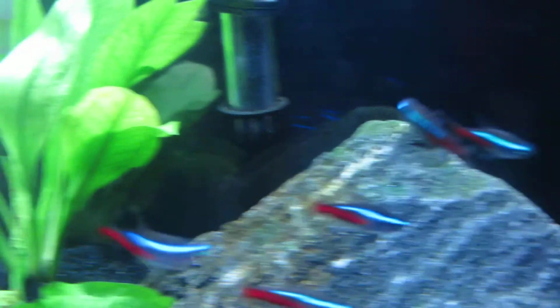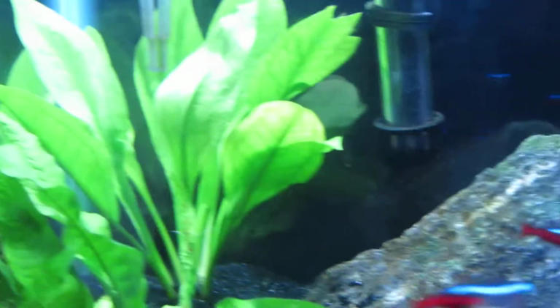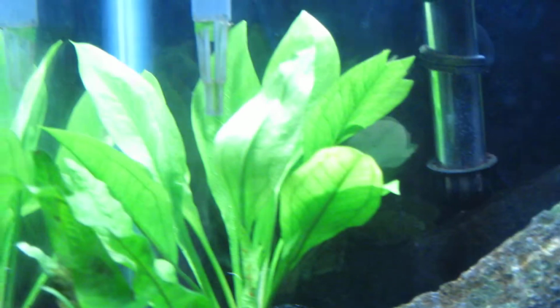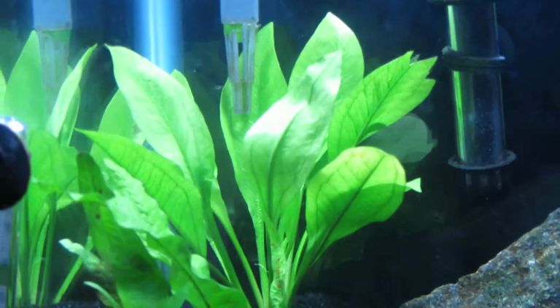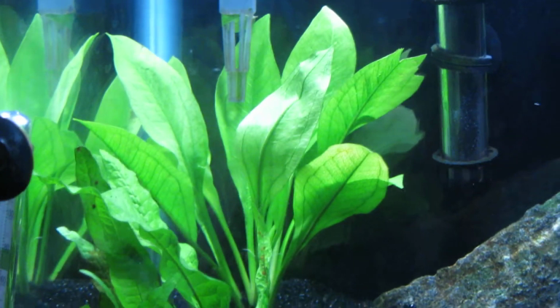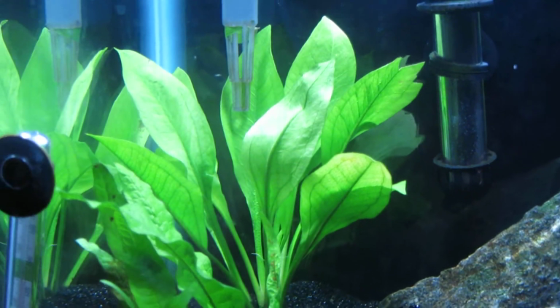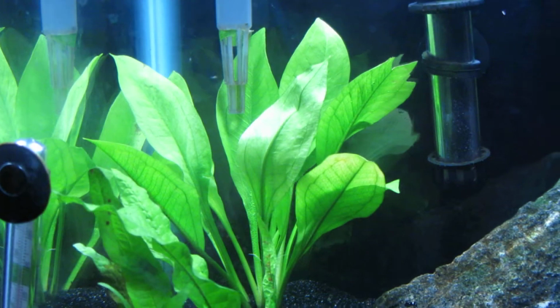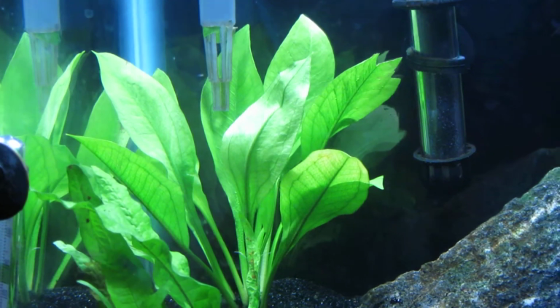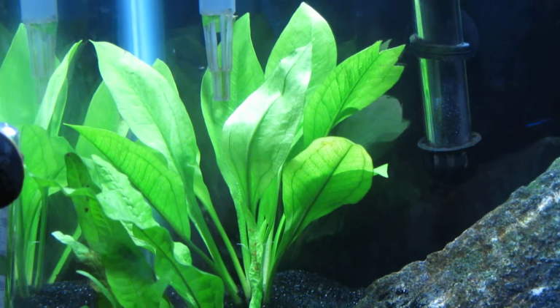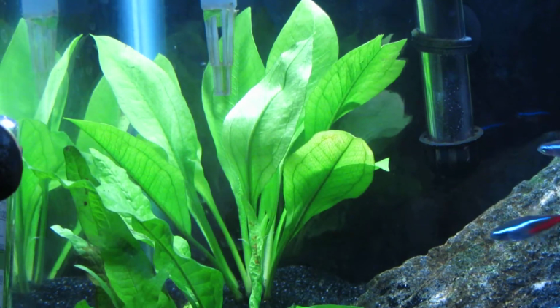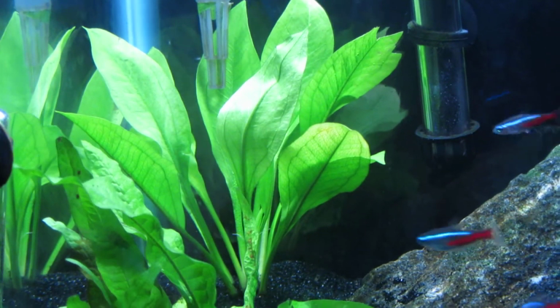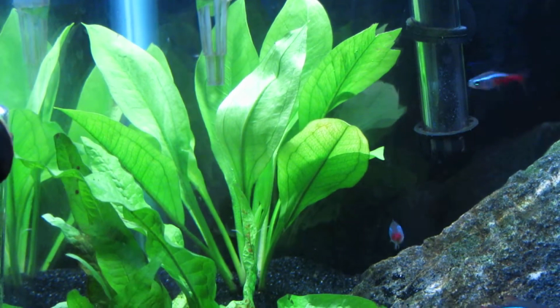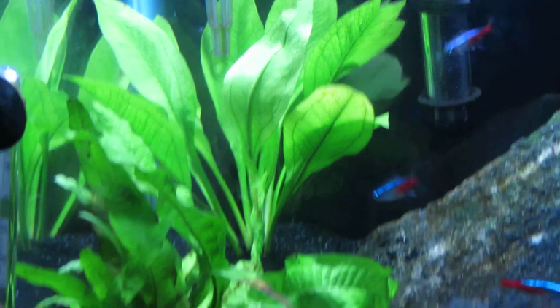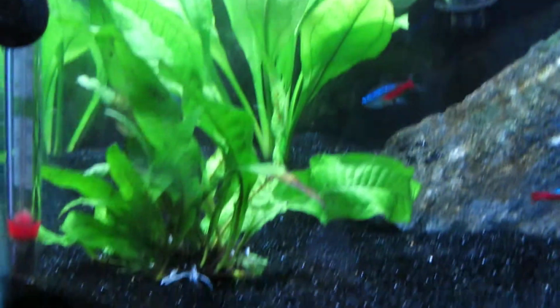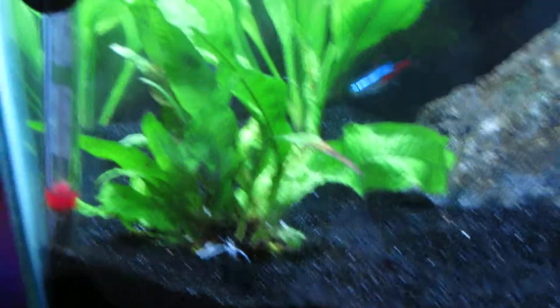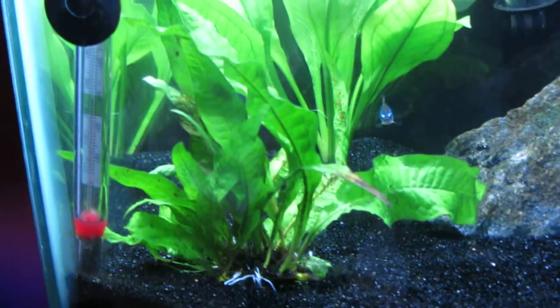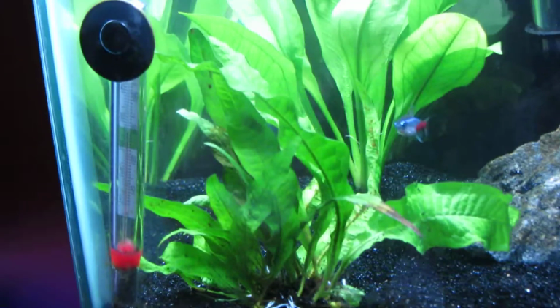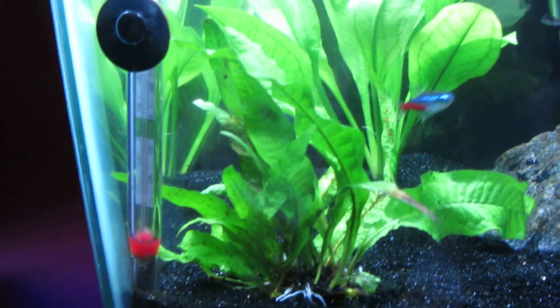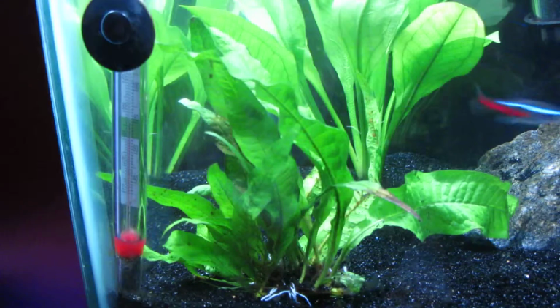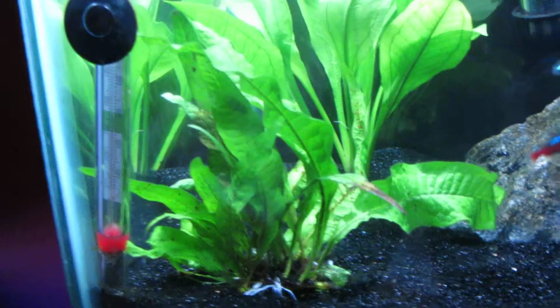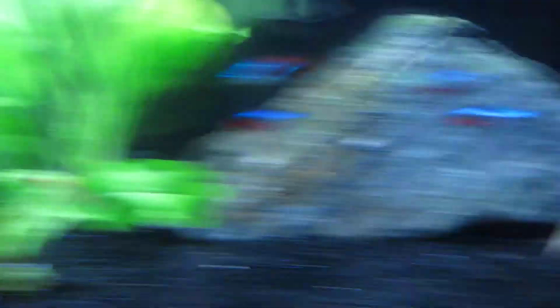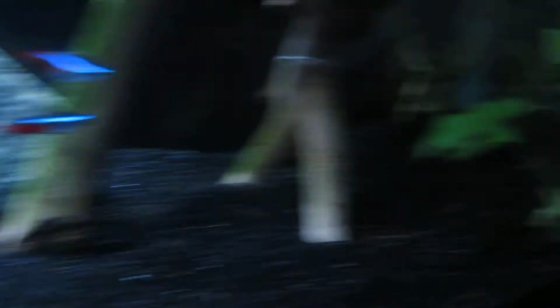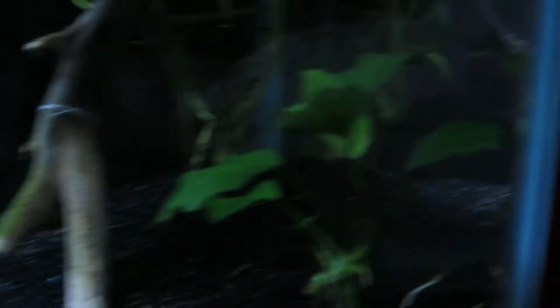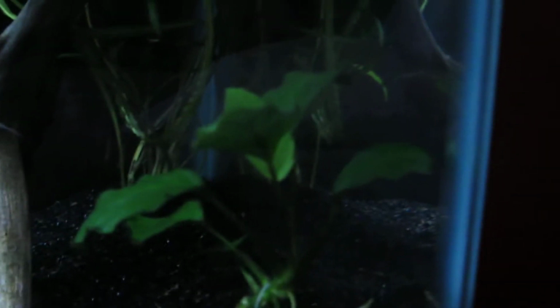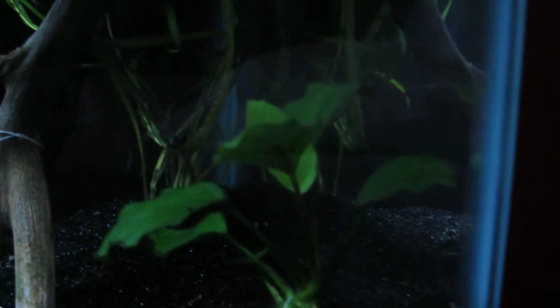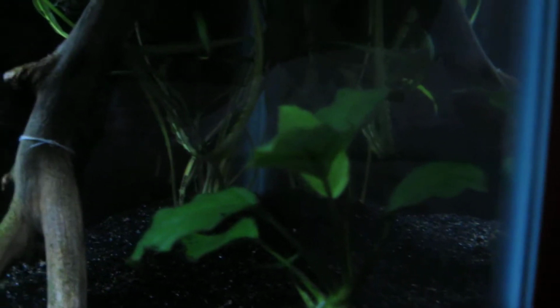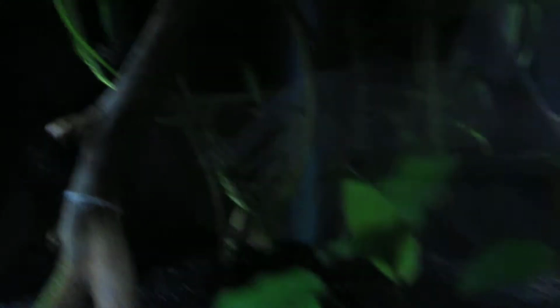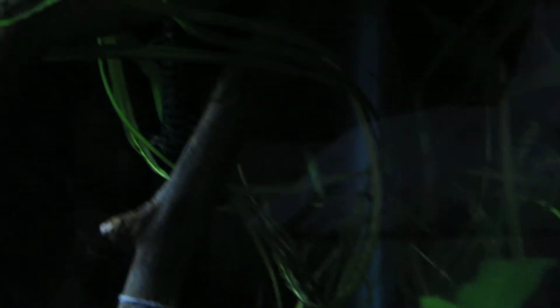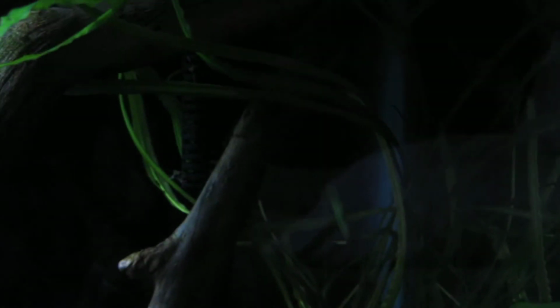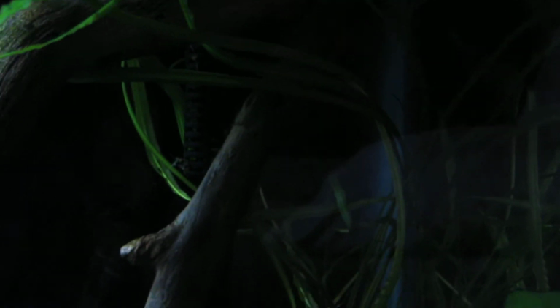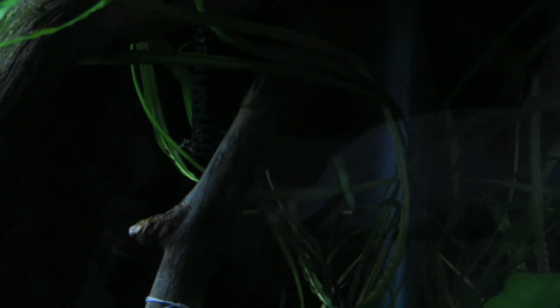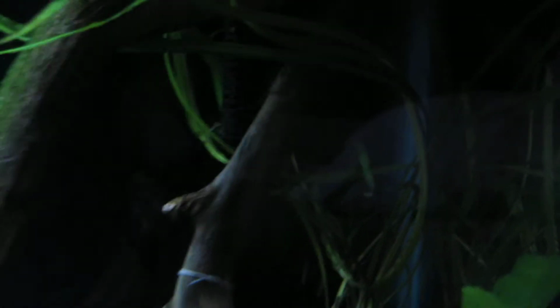Today I just added this Amazon sword. My original java fern has gotten bigger, and my Anubias. And back there is some Crypt Spiralis.